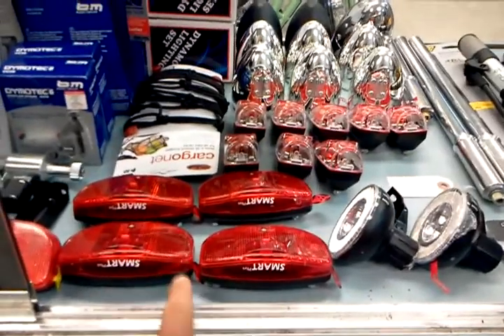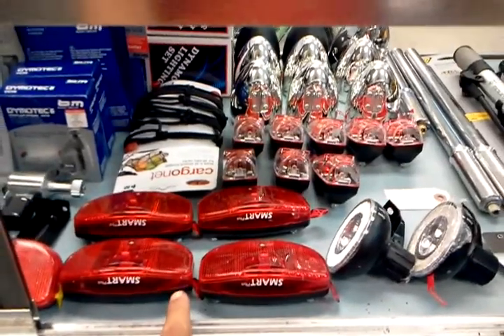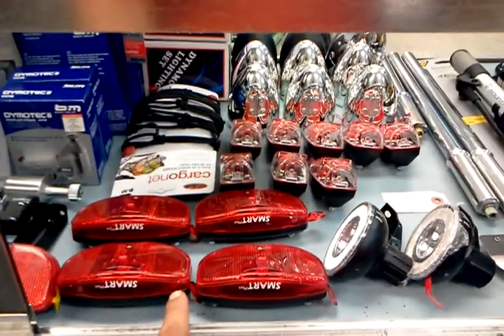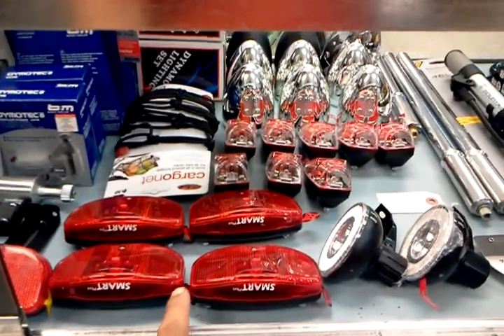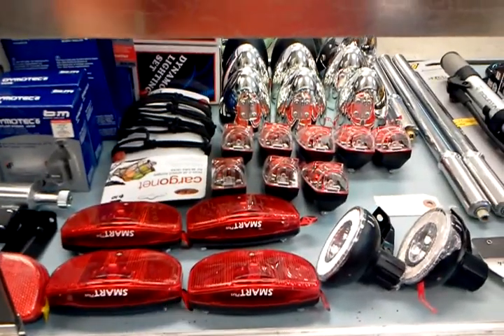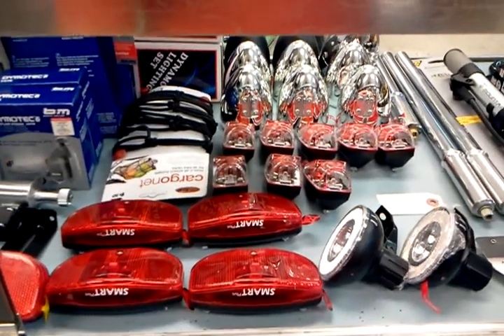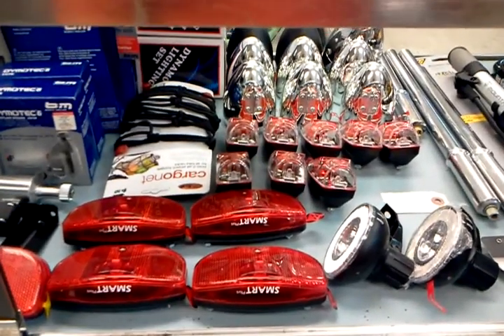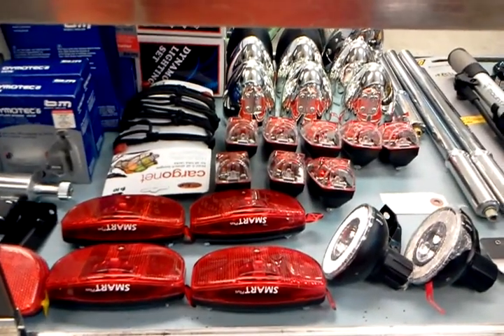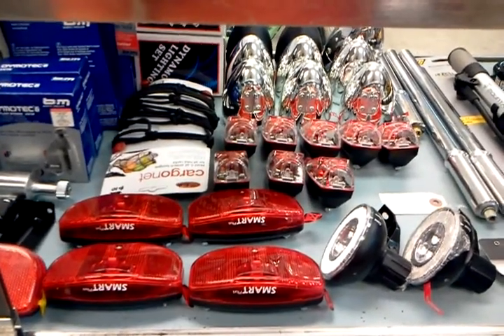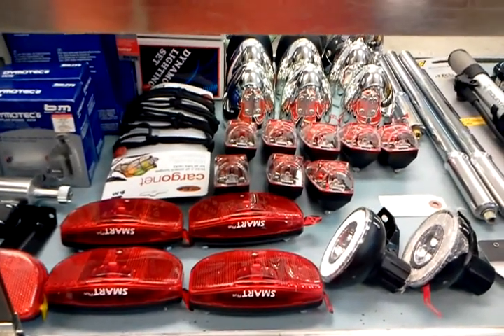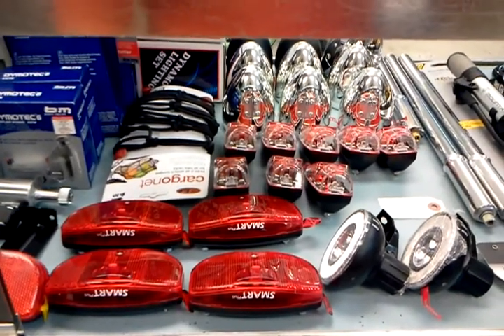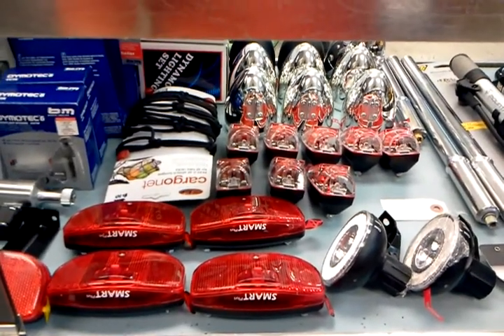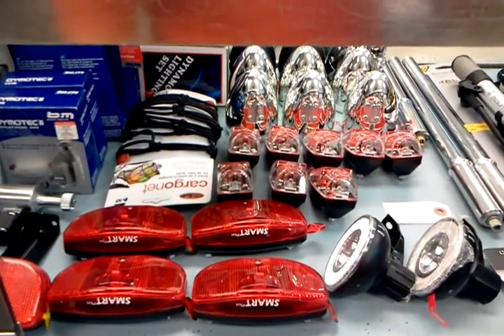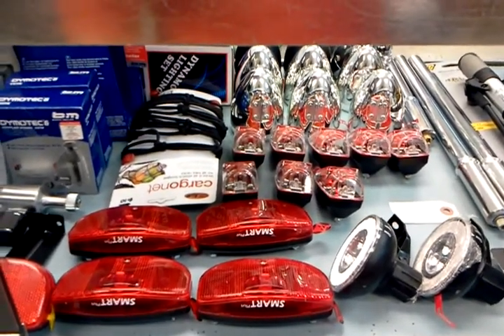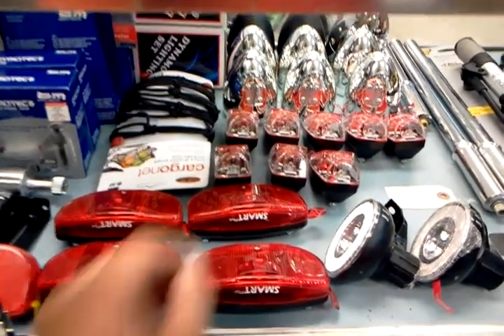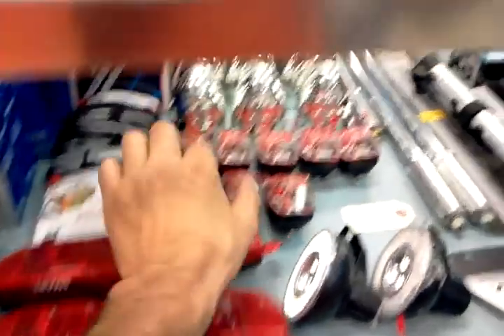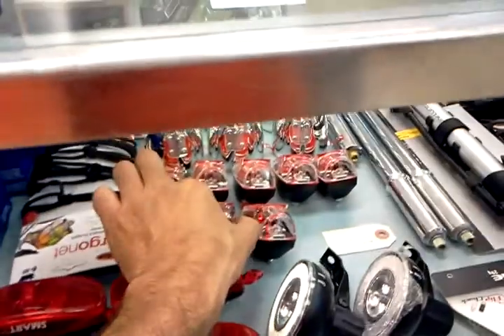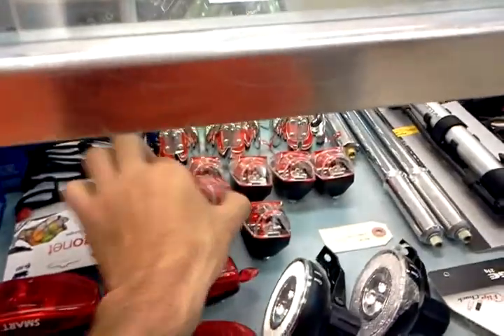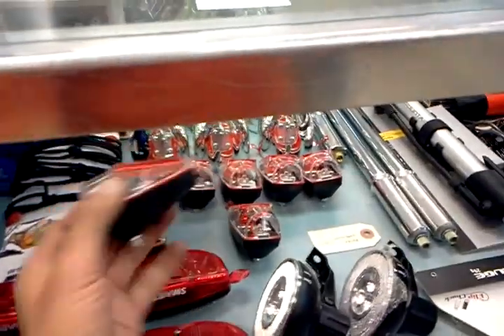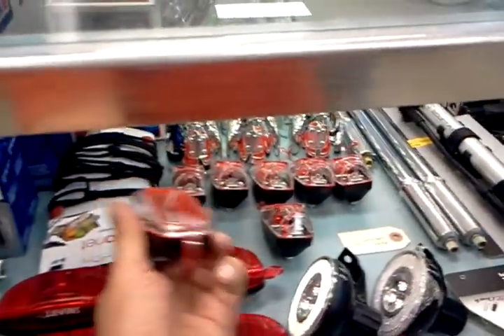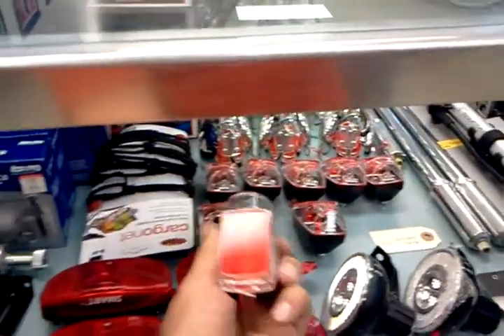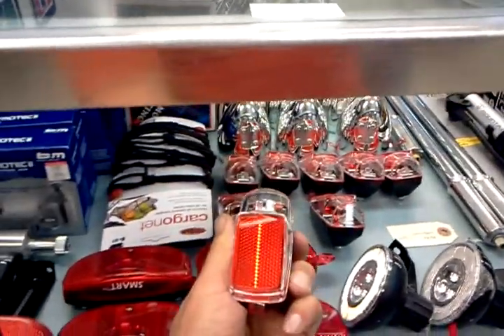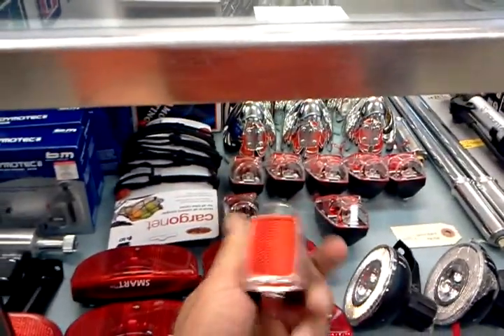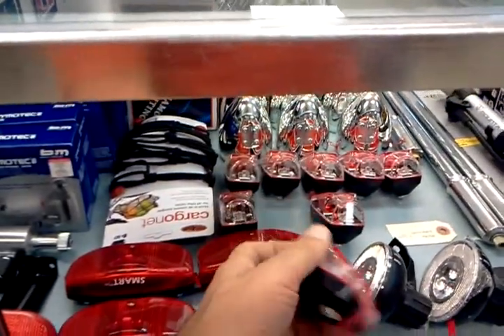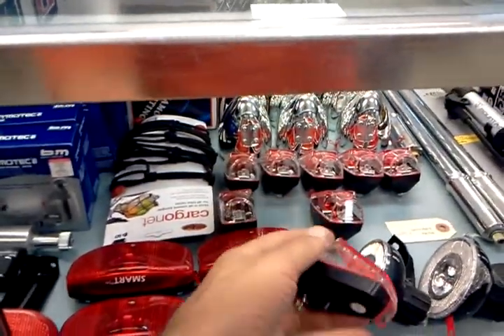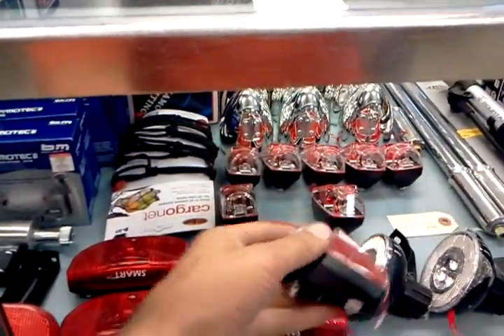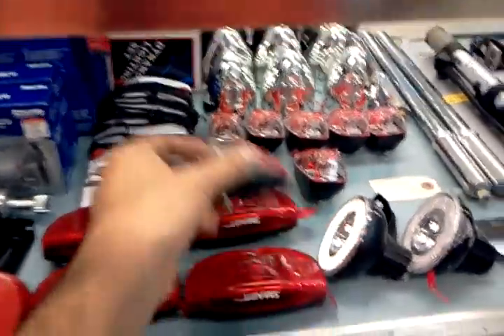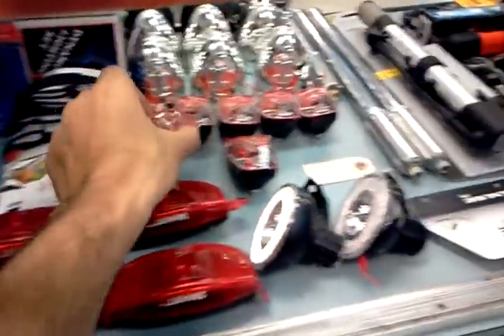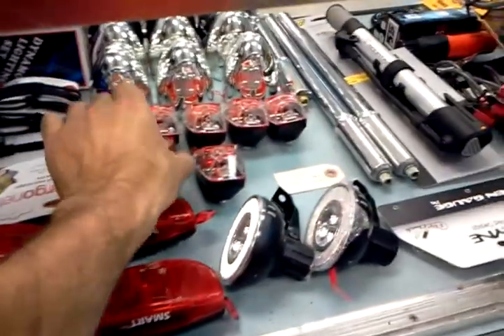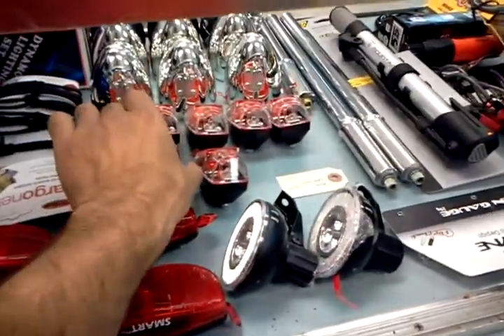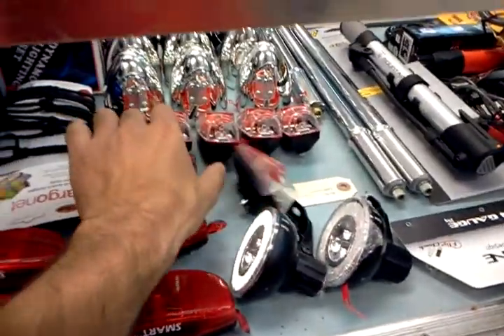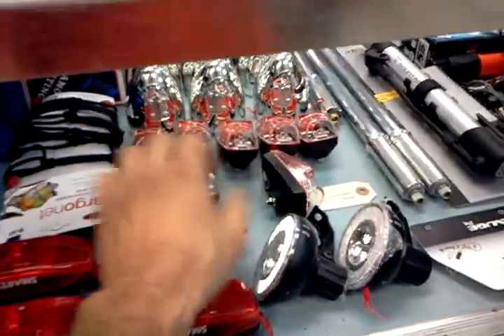We've got these little smart tail lights that just arrived from Amsterdam. We're retailing those for $20. Right next to them are these battery-powered, fender-mounted rear lights, and those are also $20.